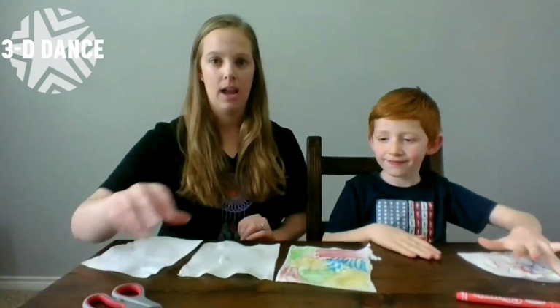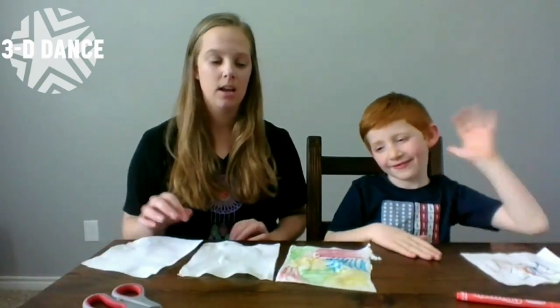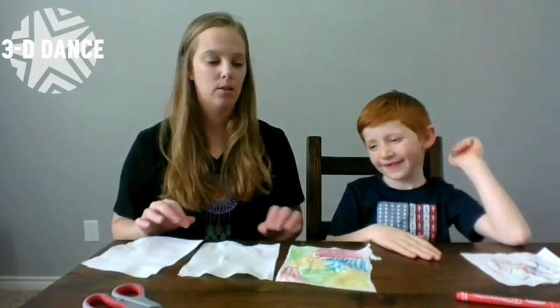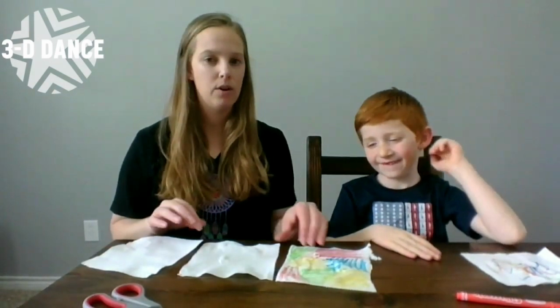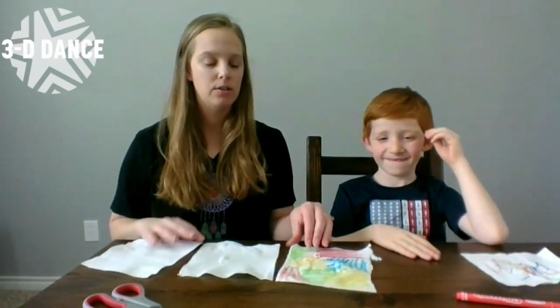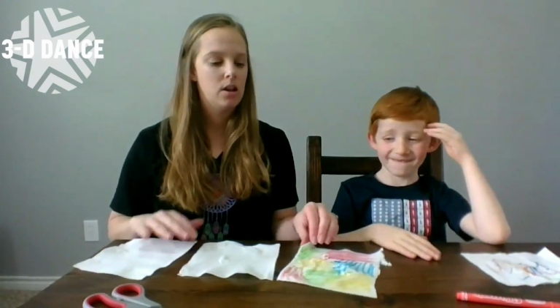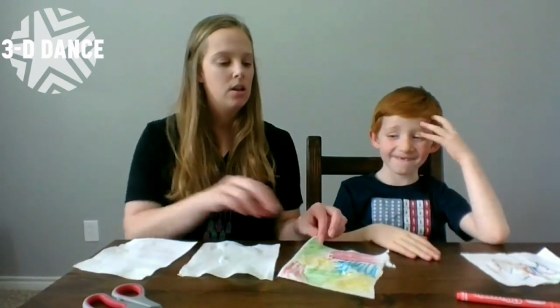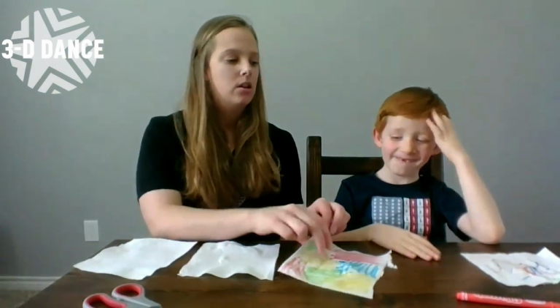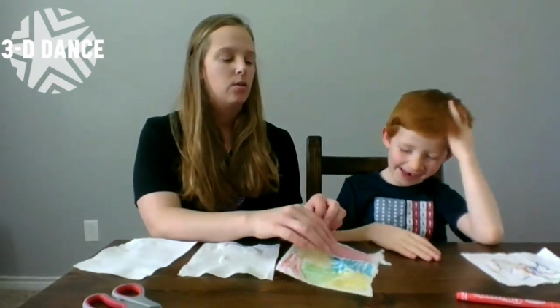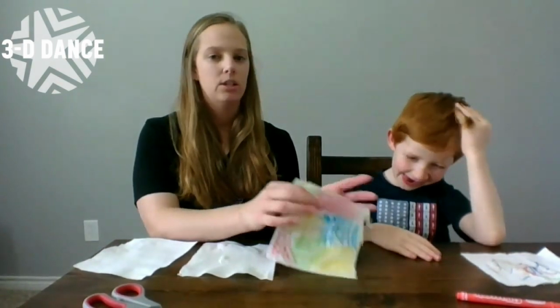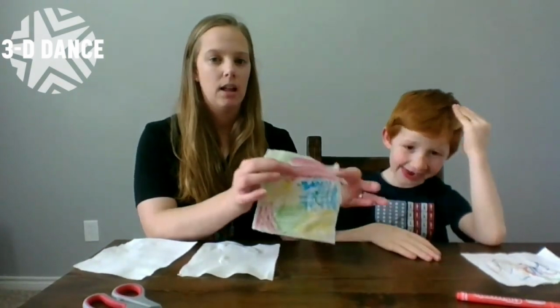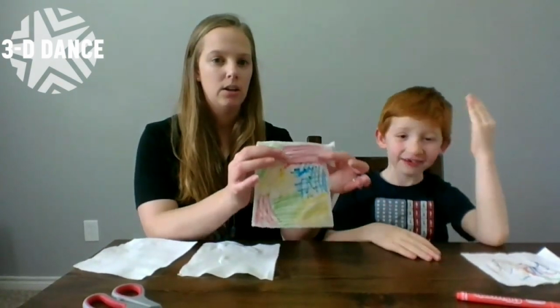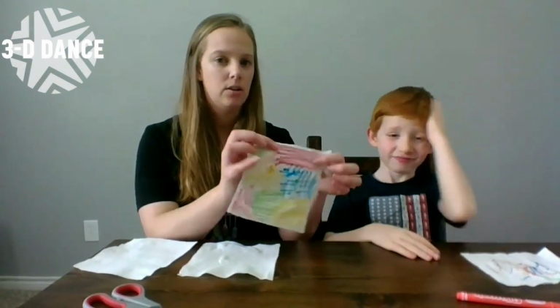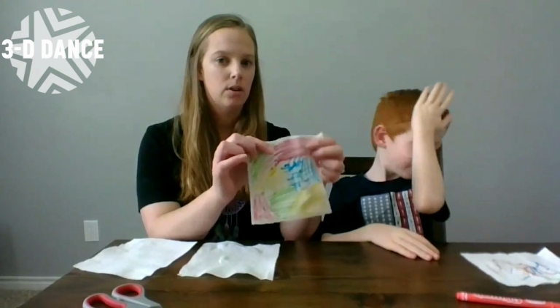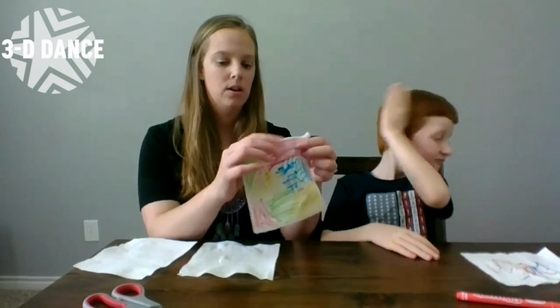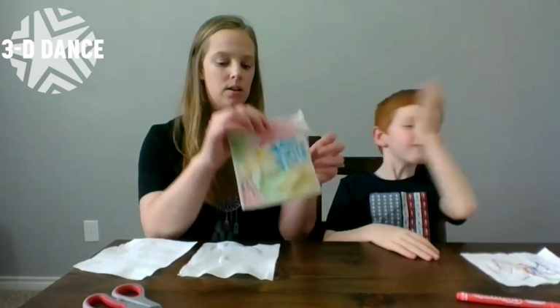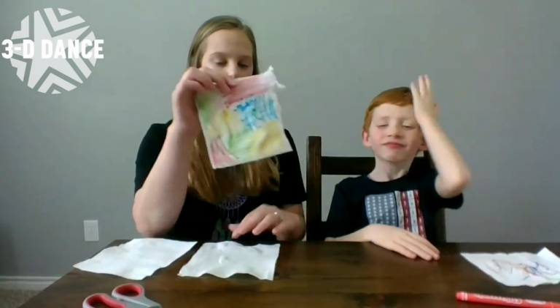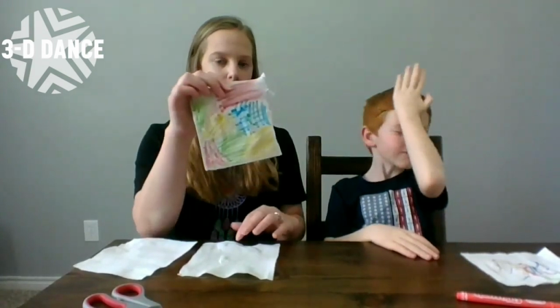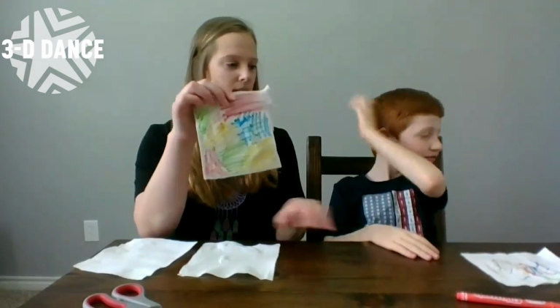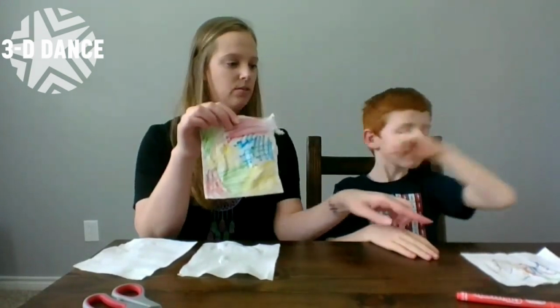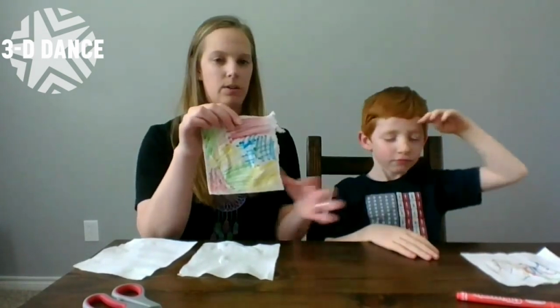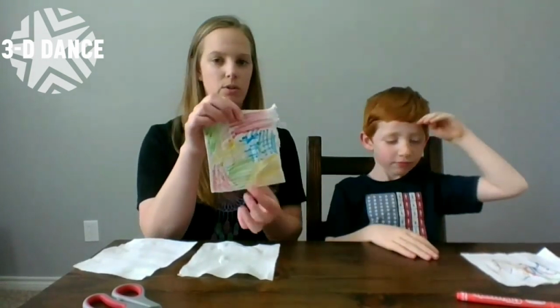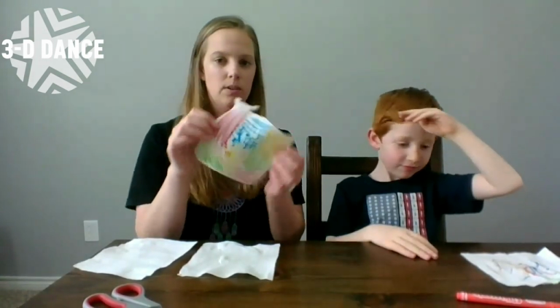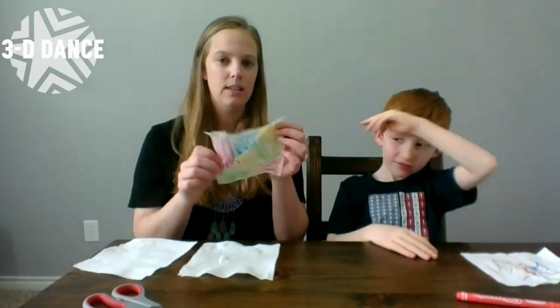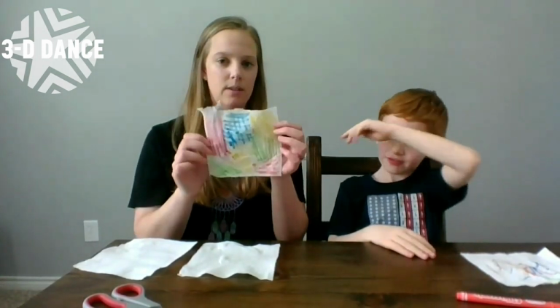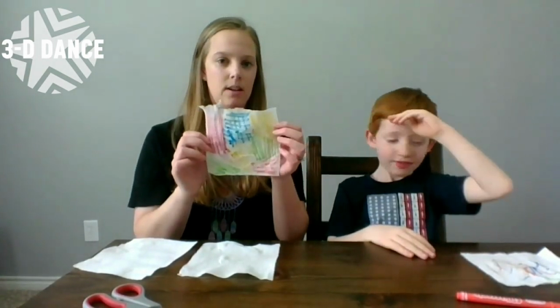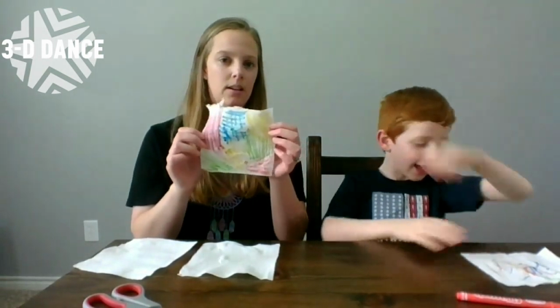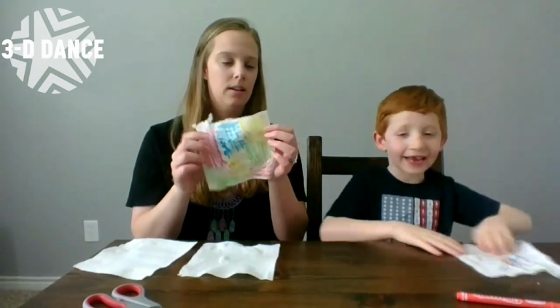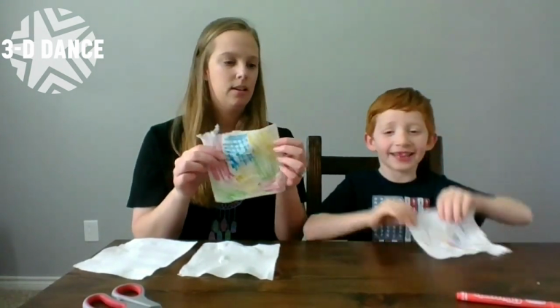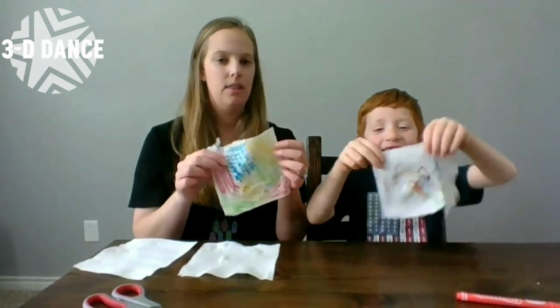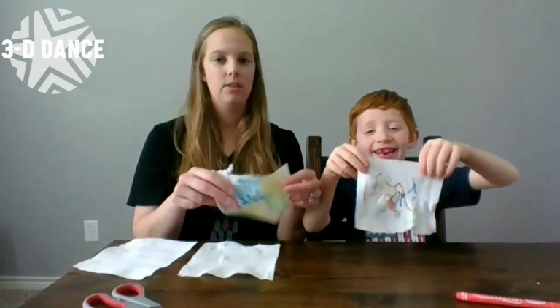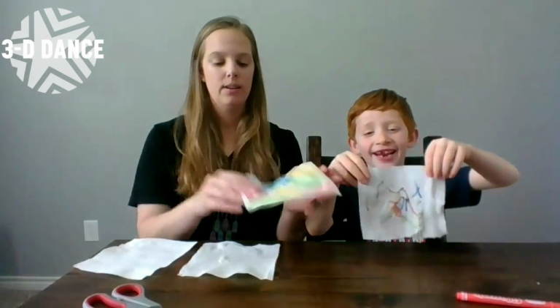First you're going to color your paper towels. Noah, you want to show them yours? I did this one. And there's Noah's.